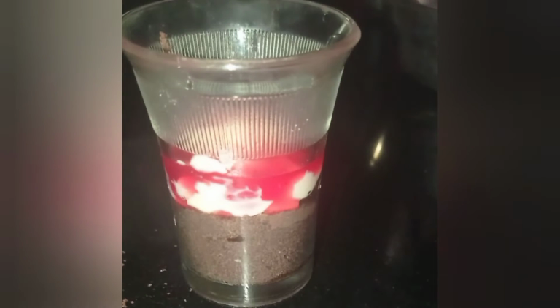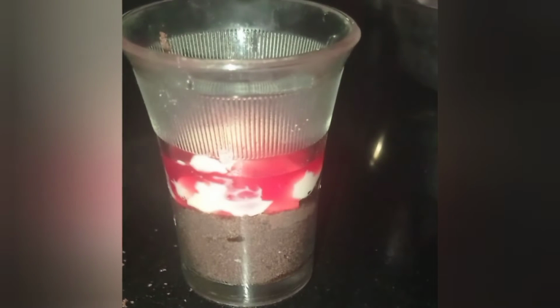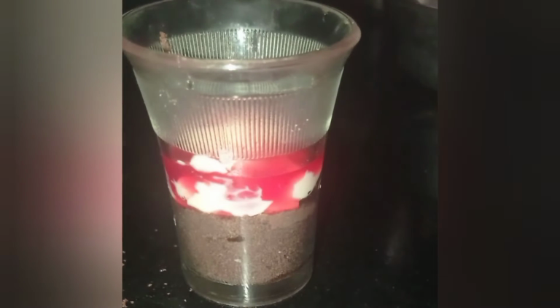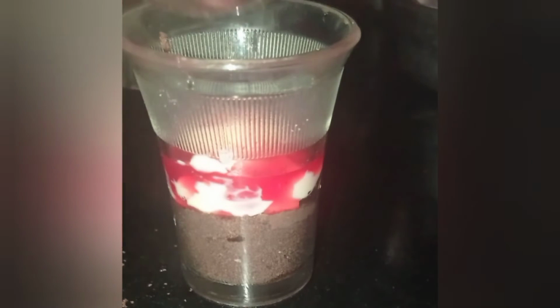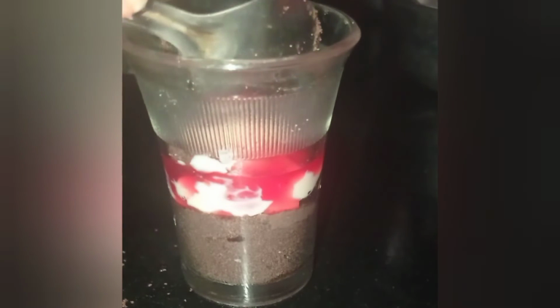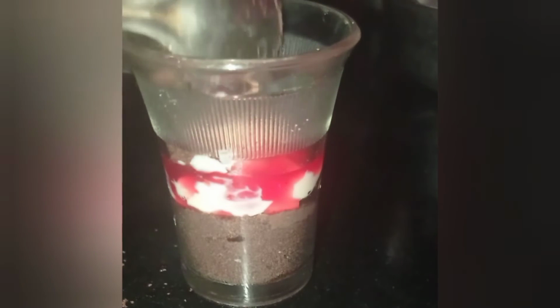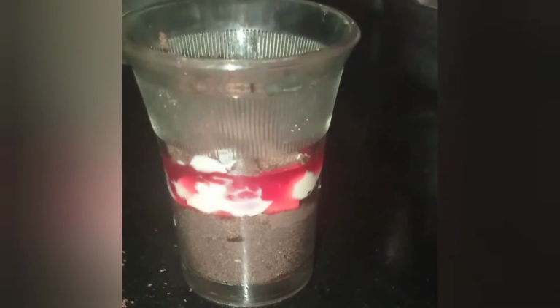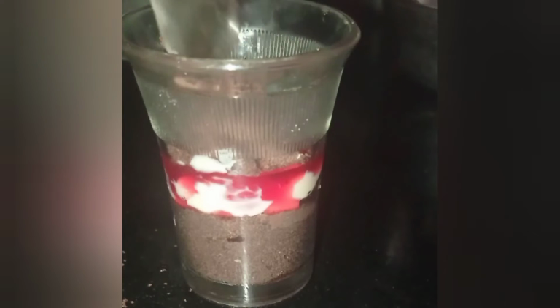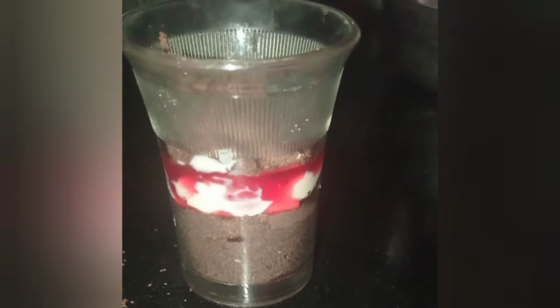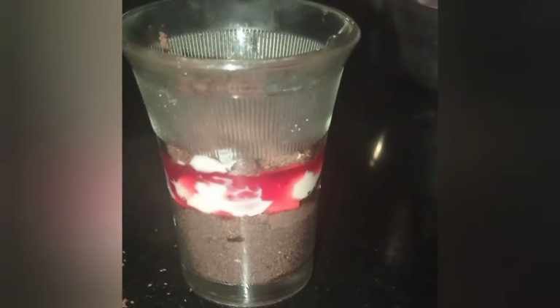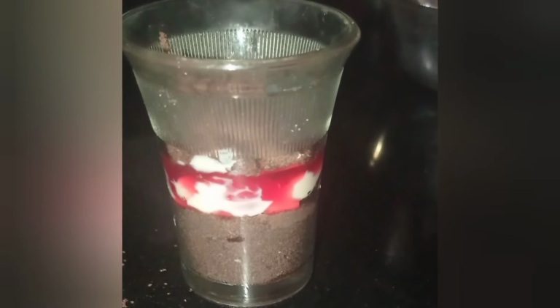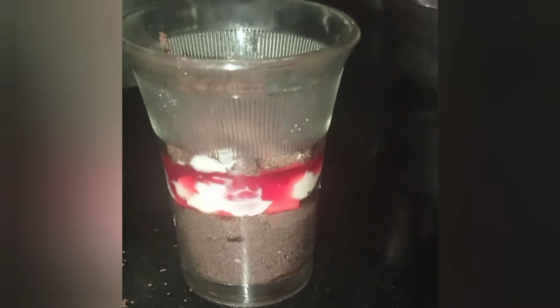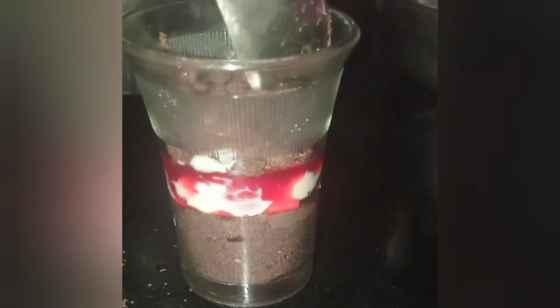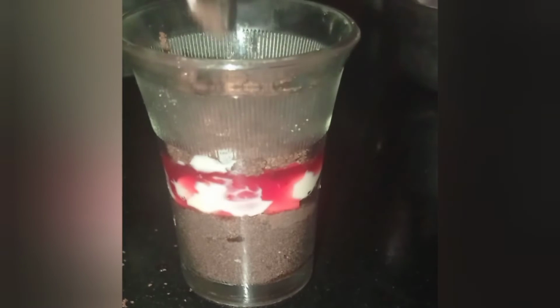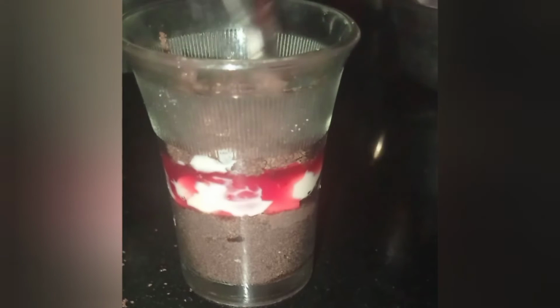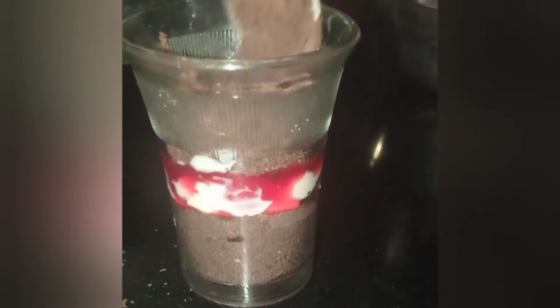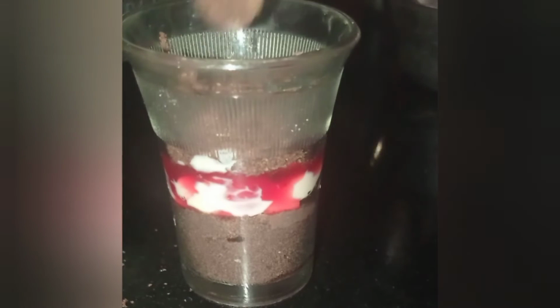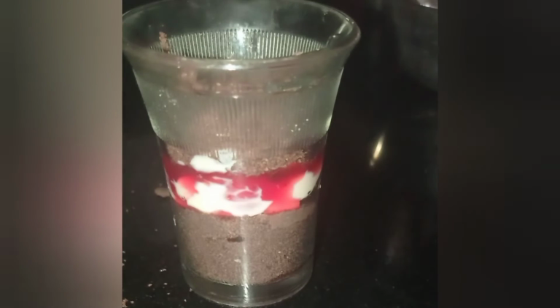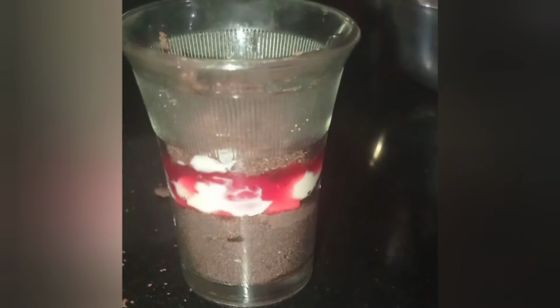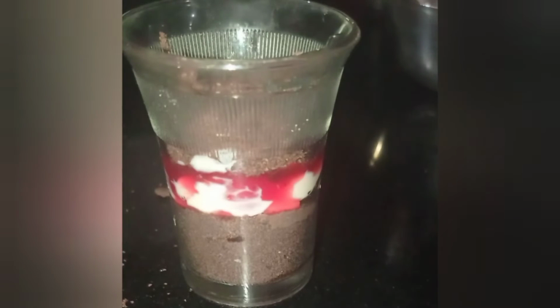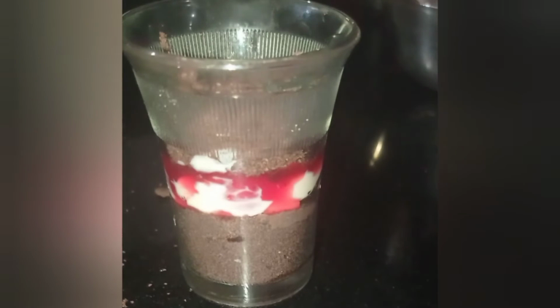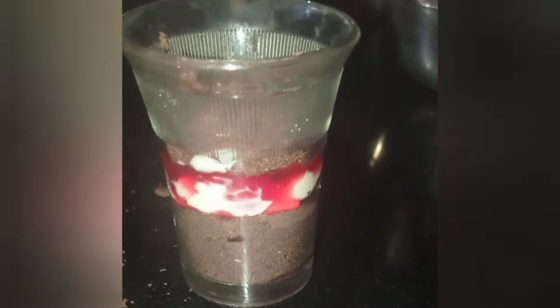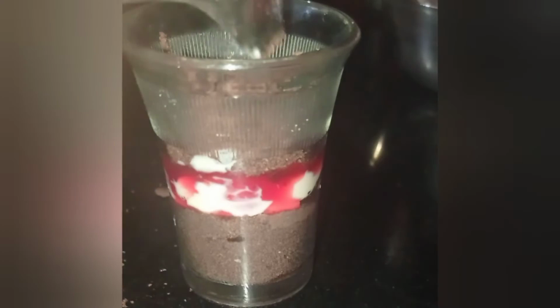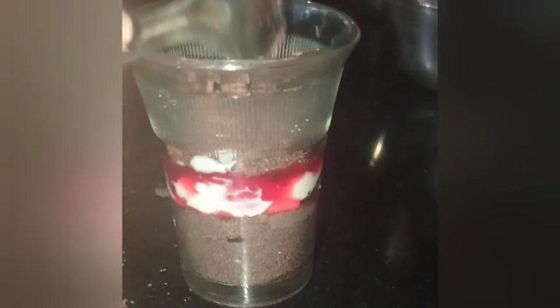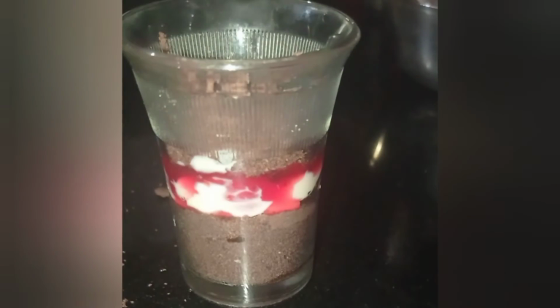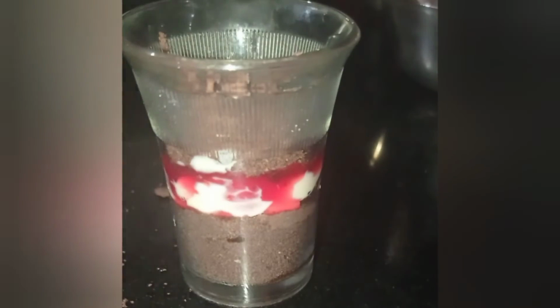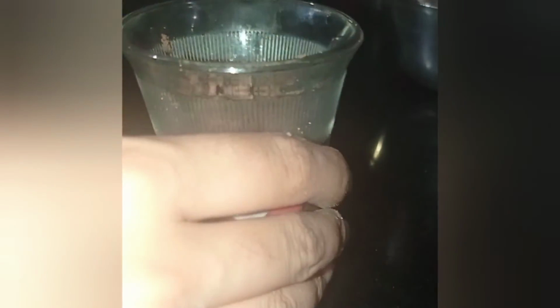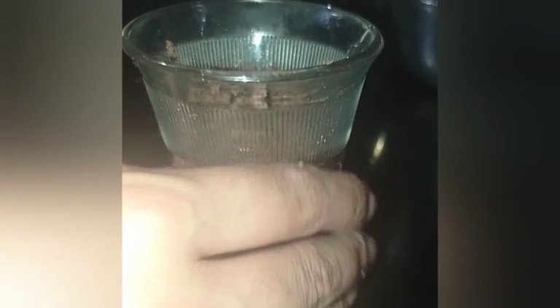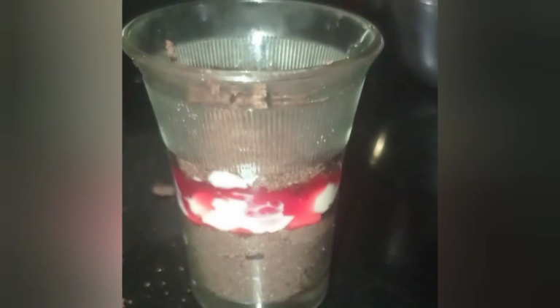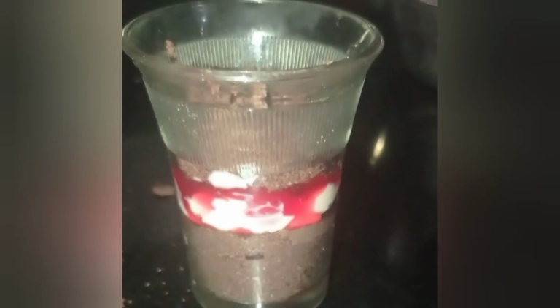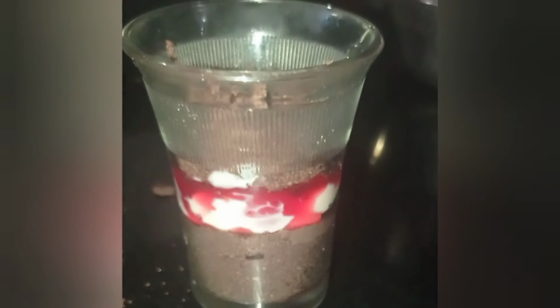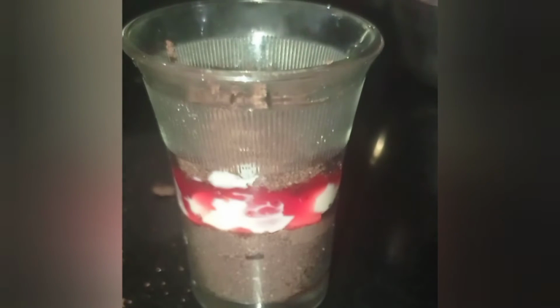Now we will repeat the same procedure once again, but this time we won't be pressing the Oreo powder downwards. Instead, just put it gently over it.